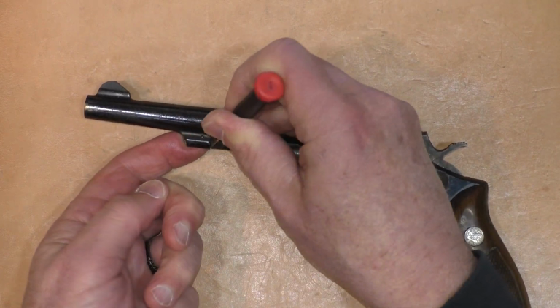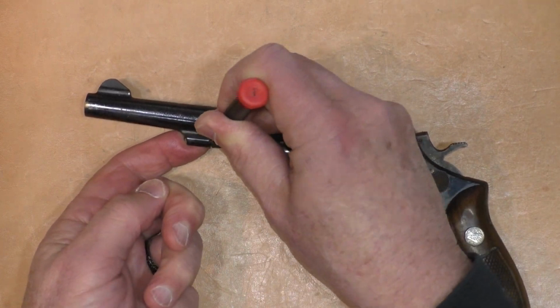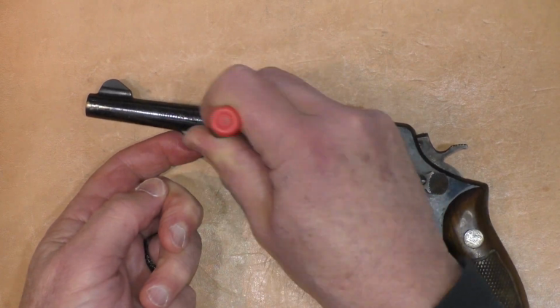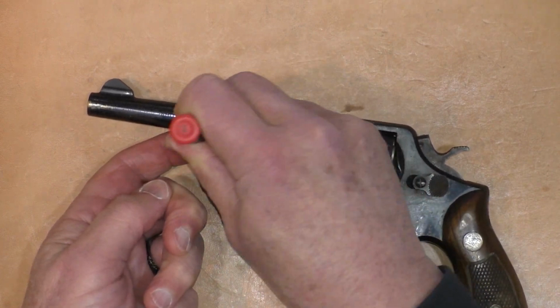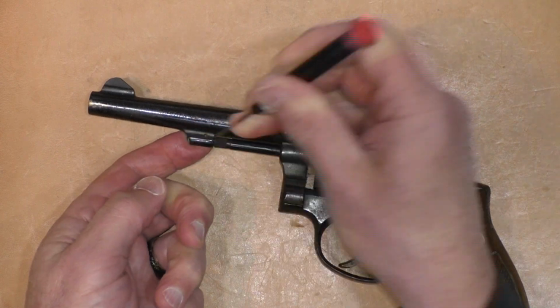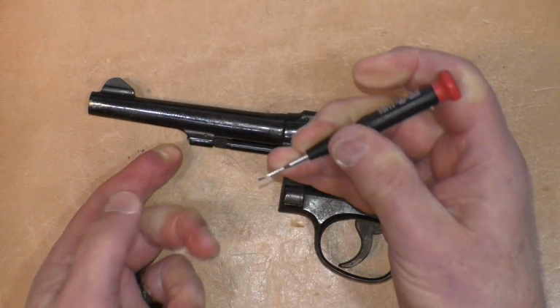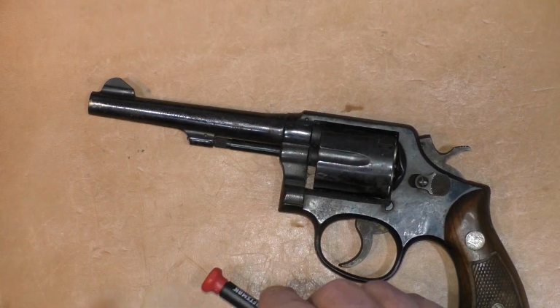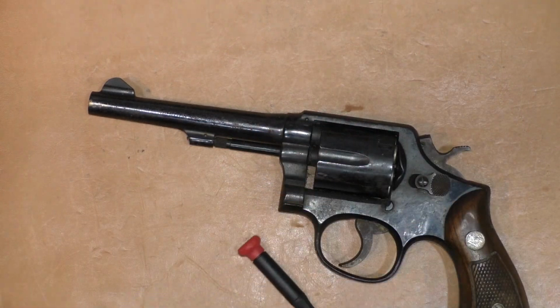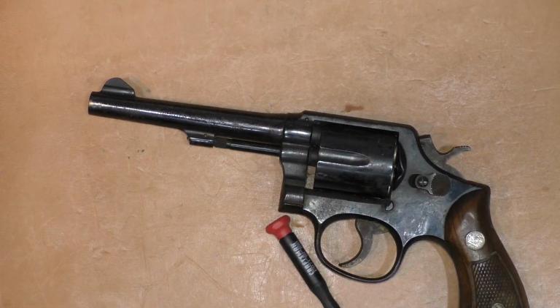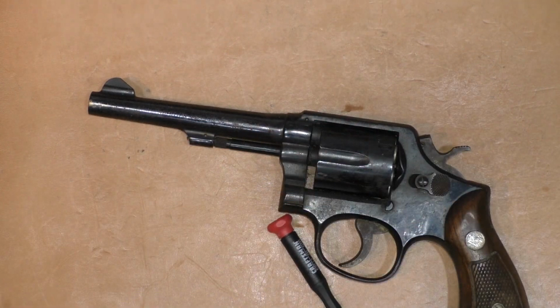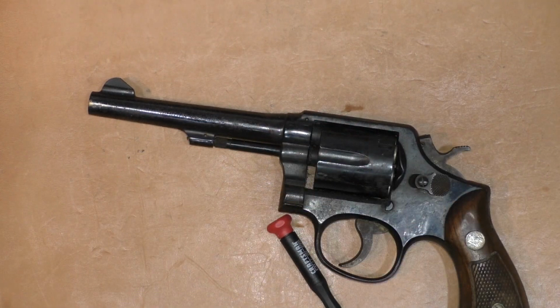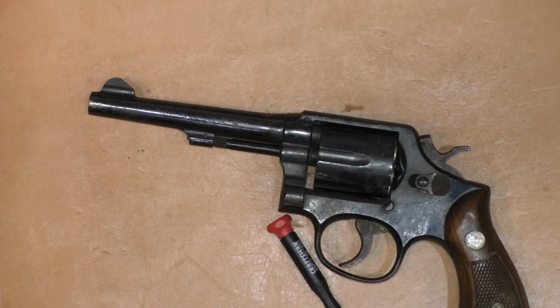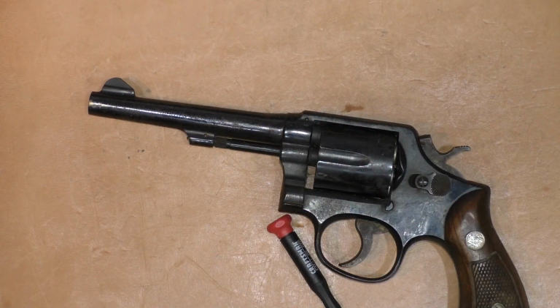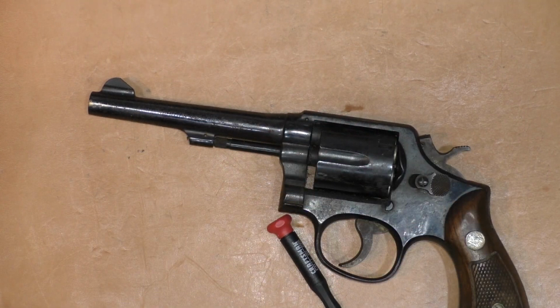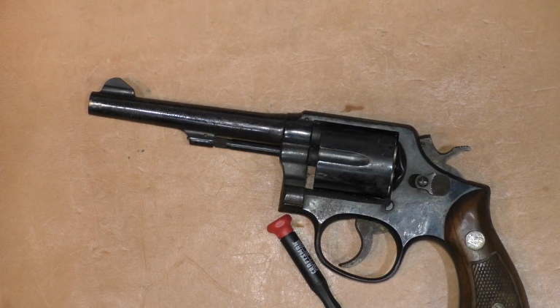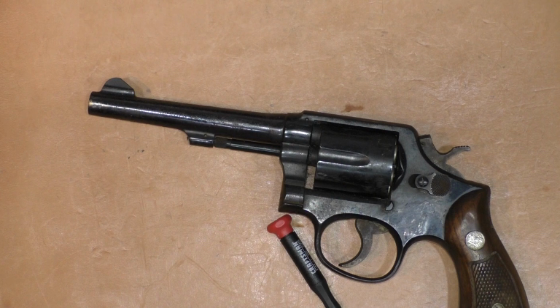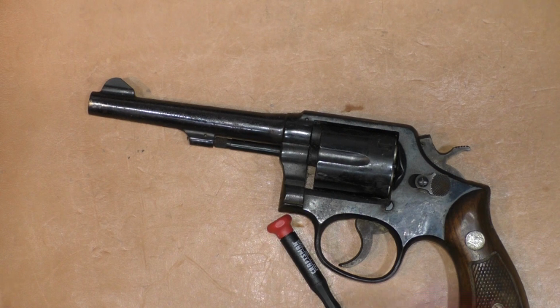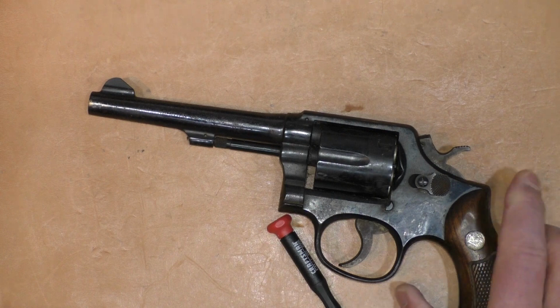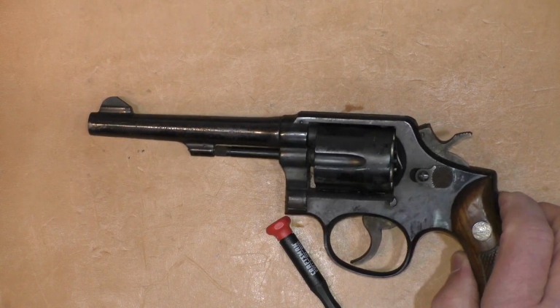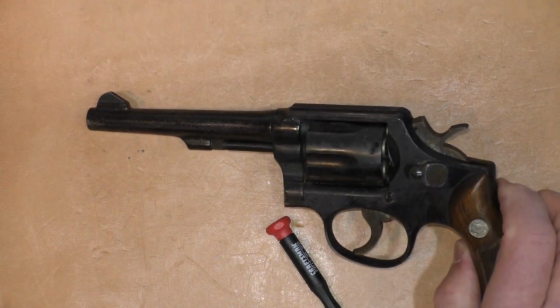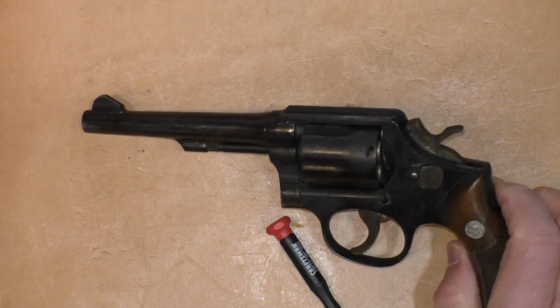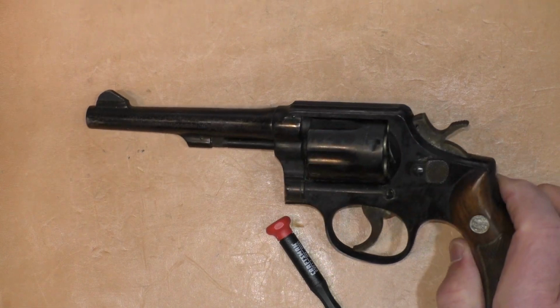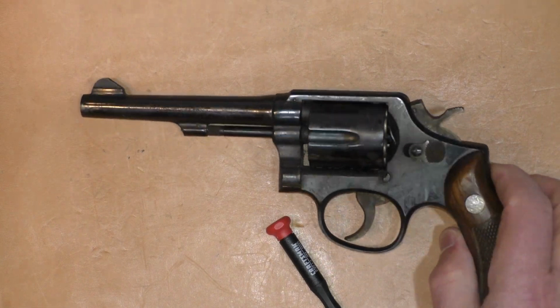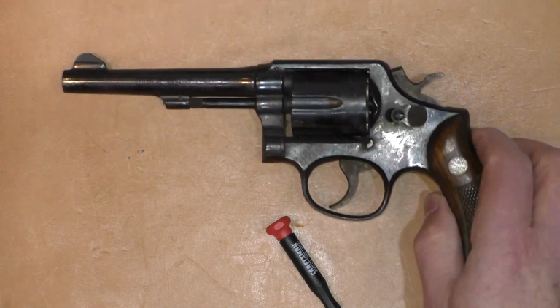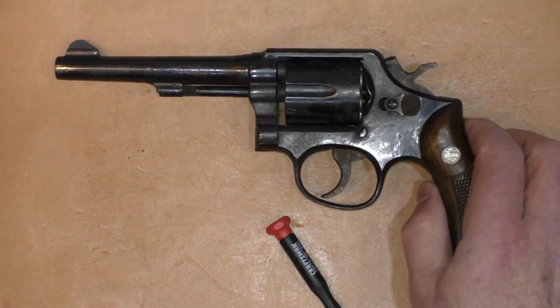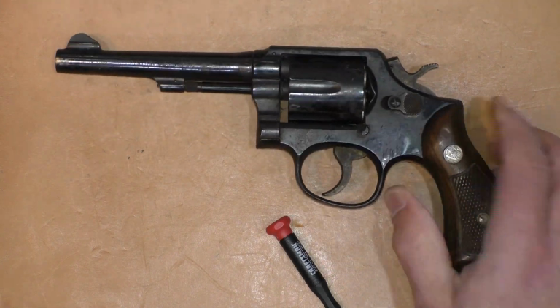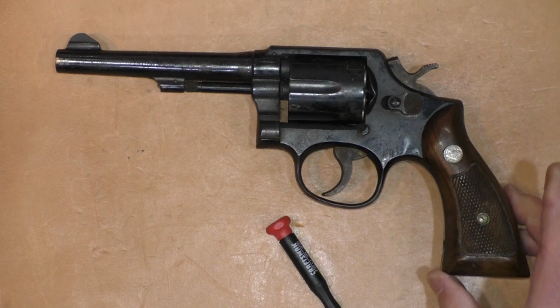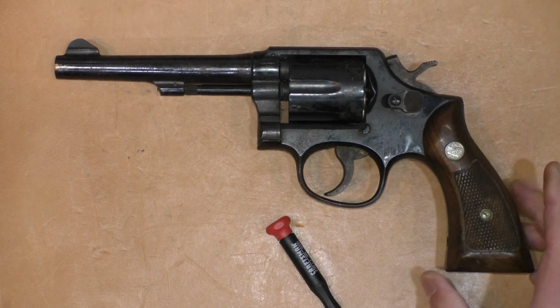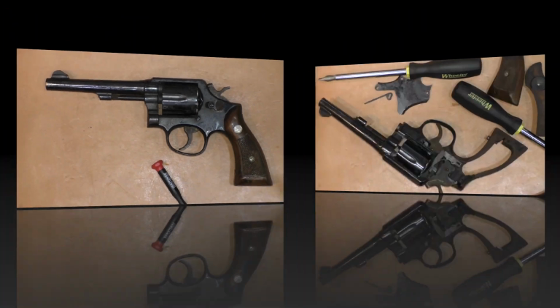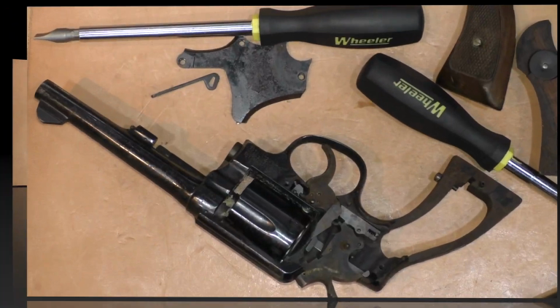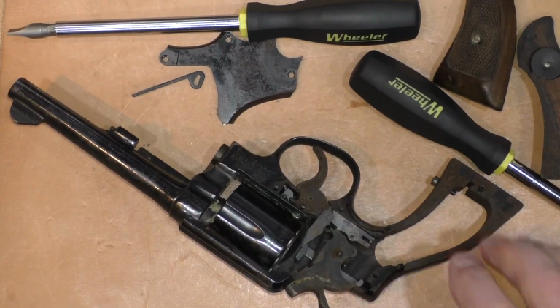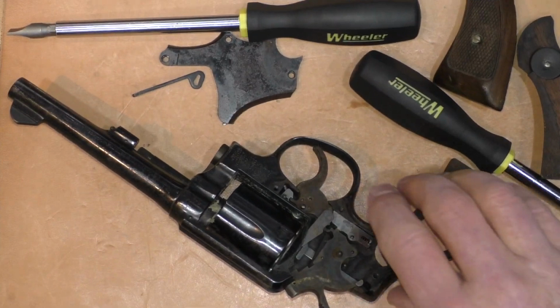Maybe I need a feeler gauge or something even a little thinner to go through there. We're going to work on this and report back on the condition once I get it open. We'll see what we can do to actually make this gun look a little bit better — stay tuned.